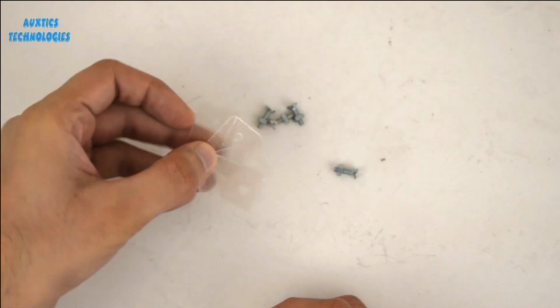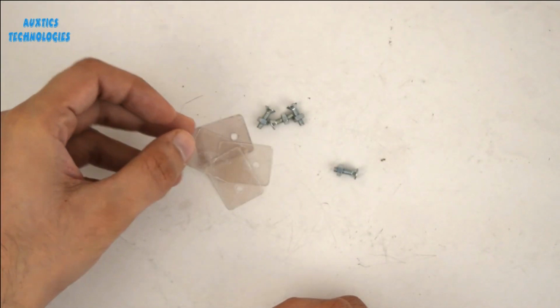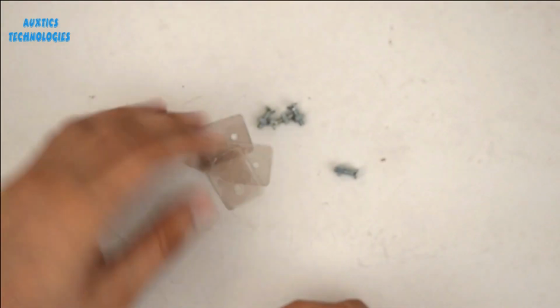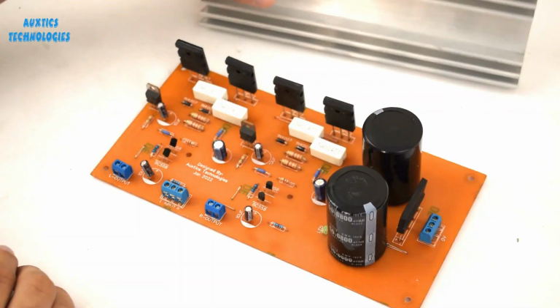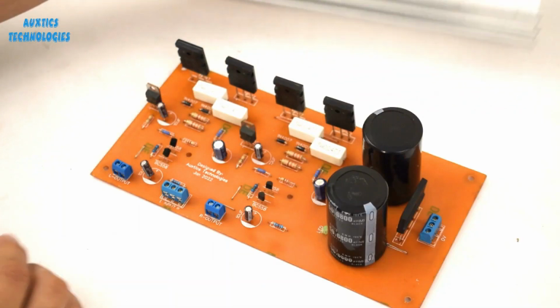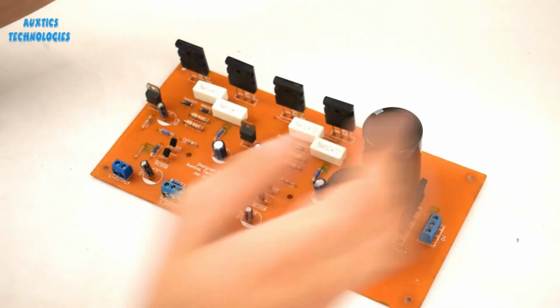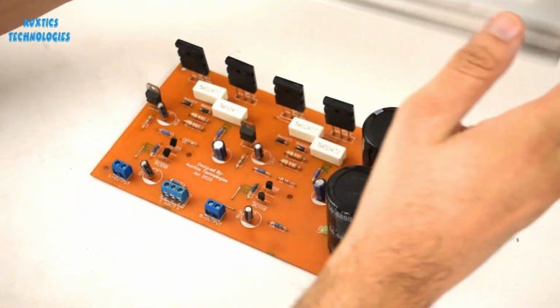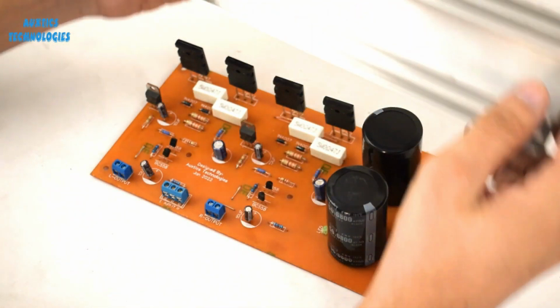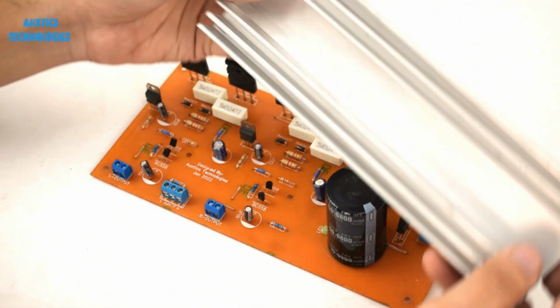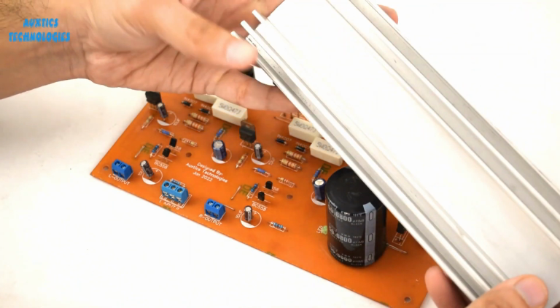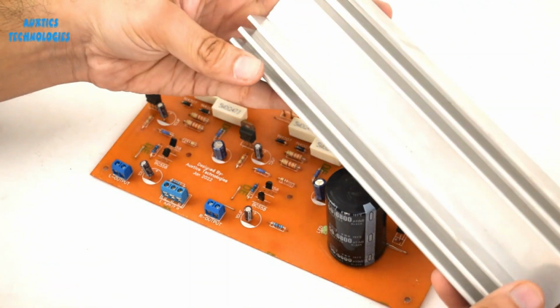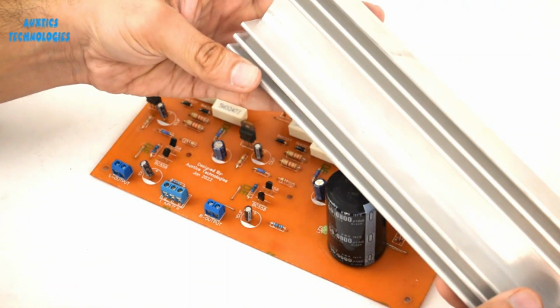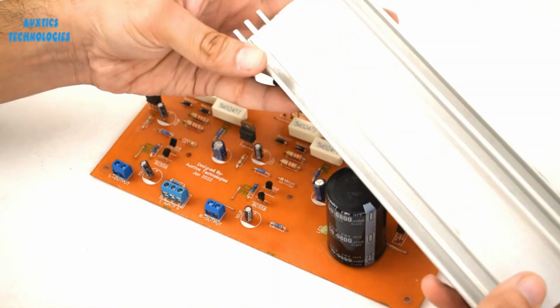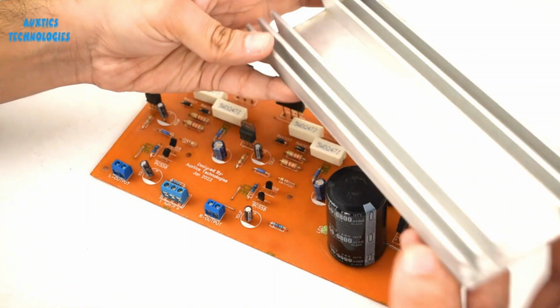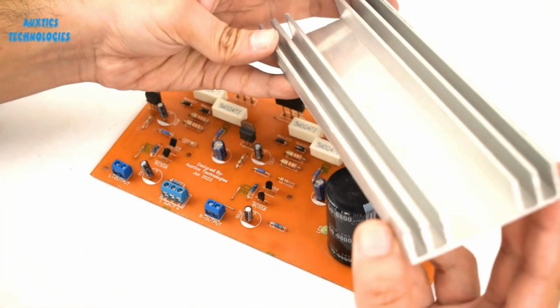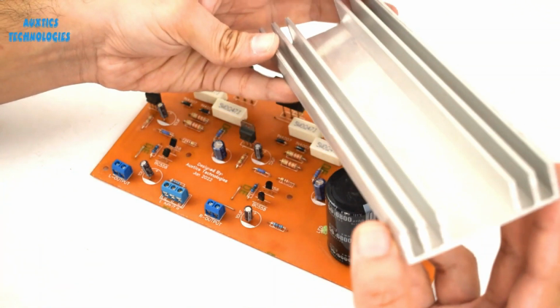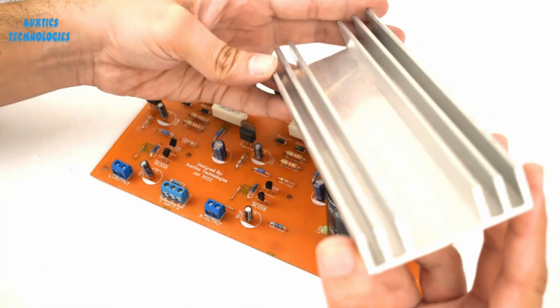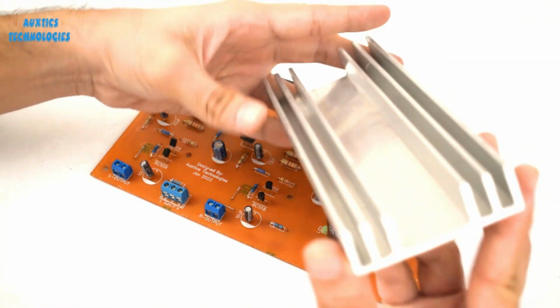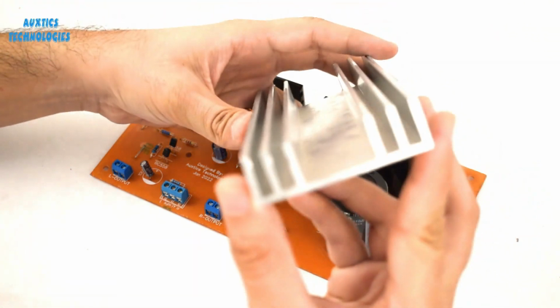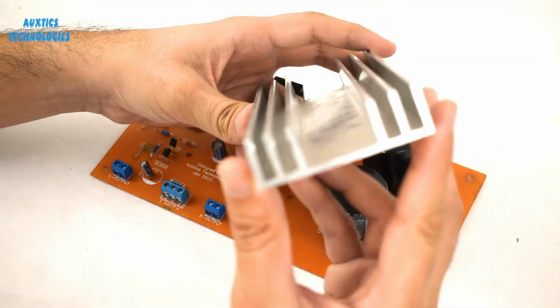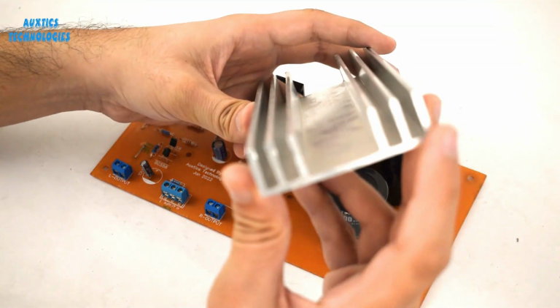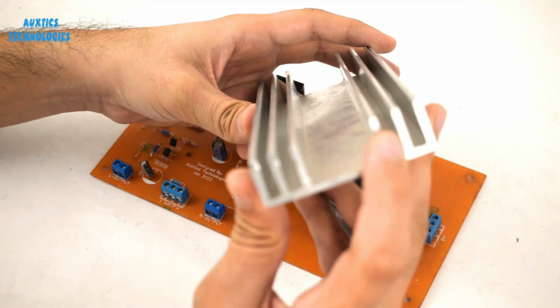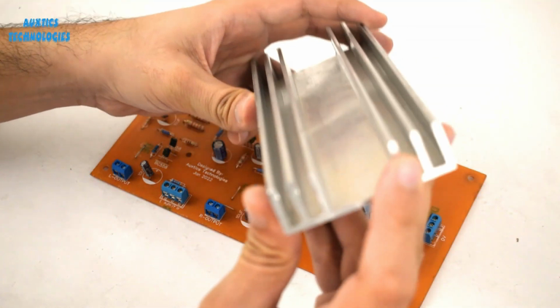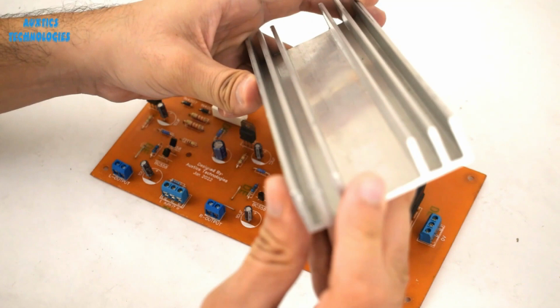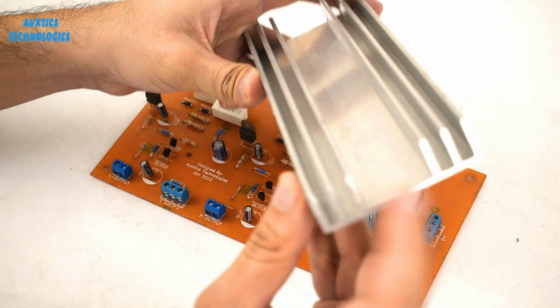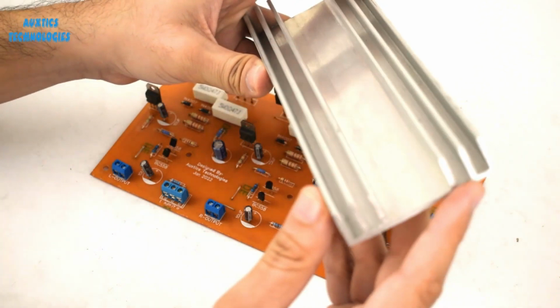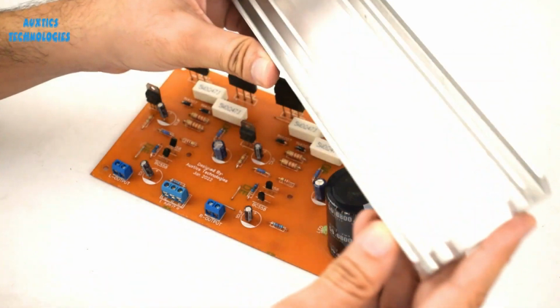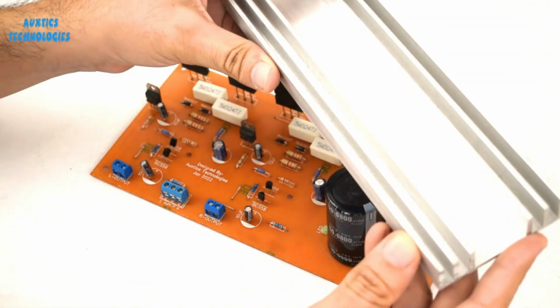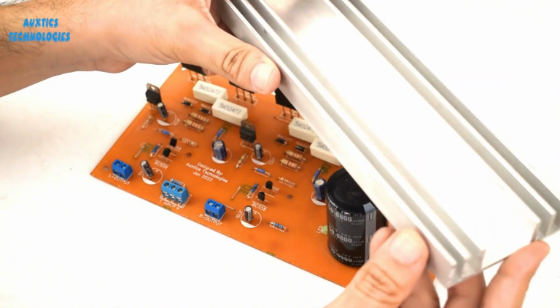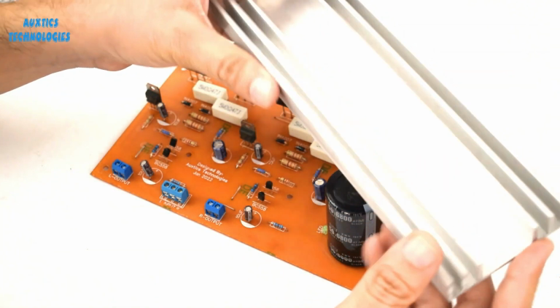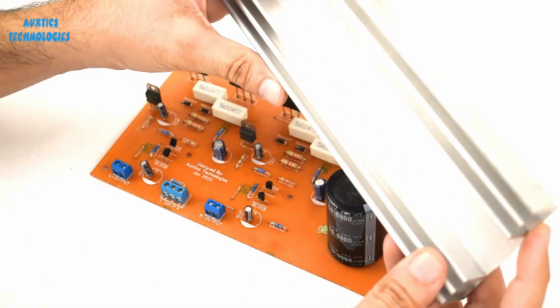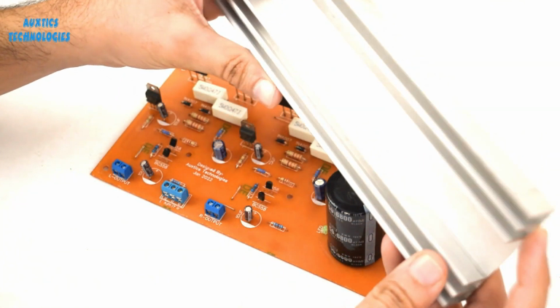You will also get these mica sheets included. Here is the heat sink — a heavier one which will be used in this project. I'll drill all the holes accordingly and then connect all the transistors to this heat sink.